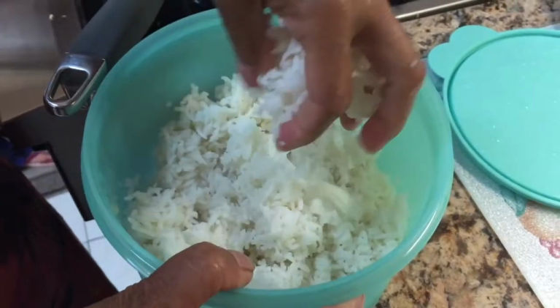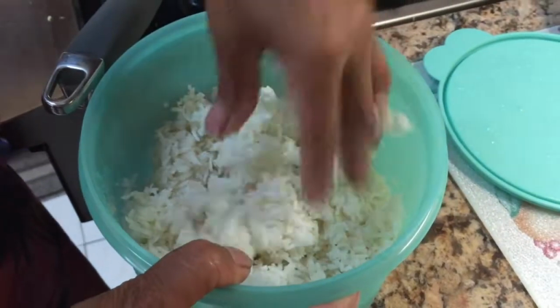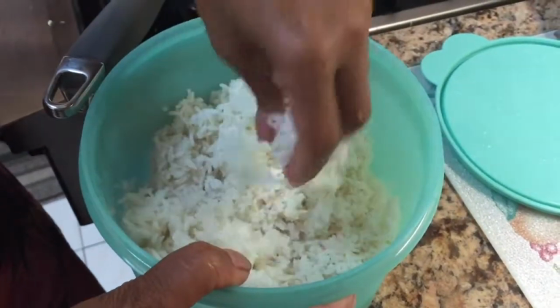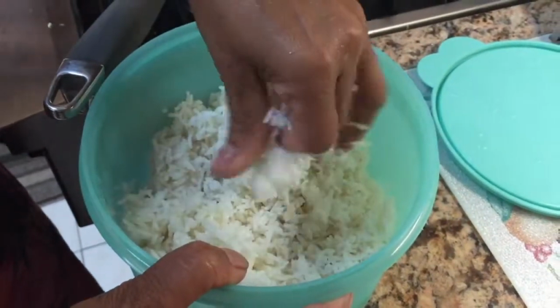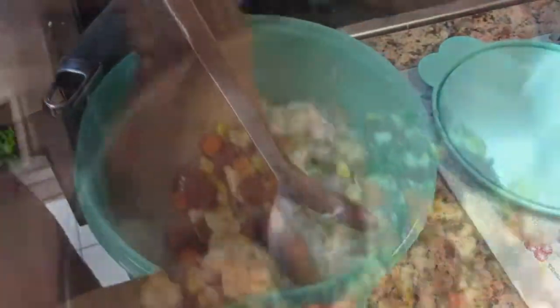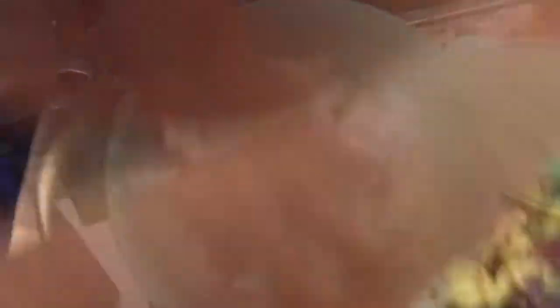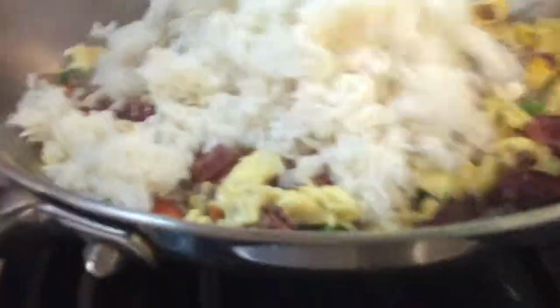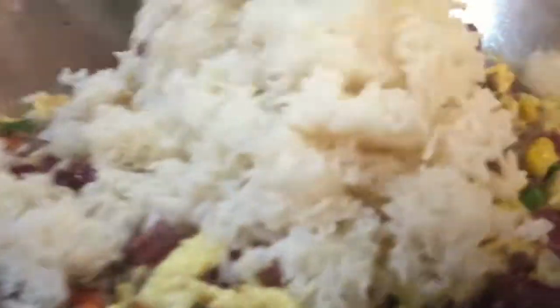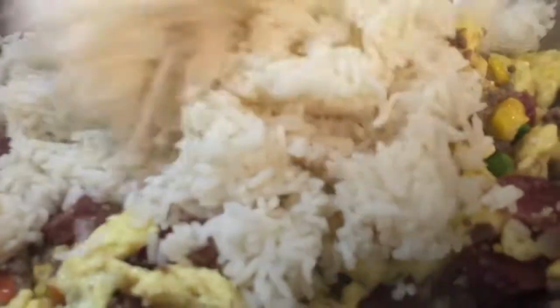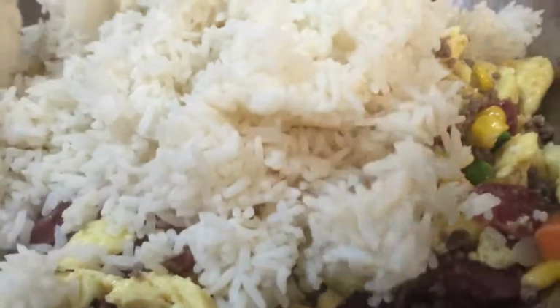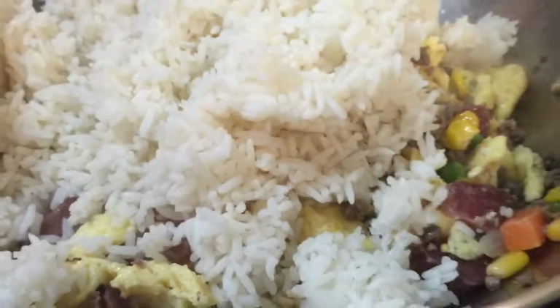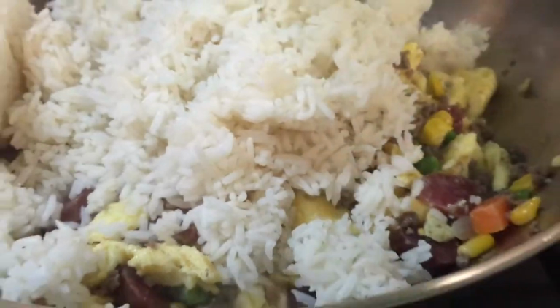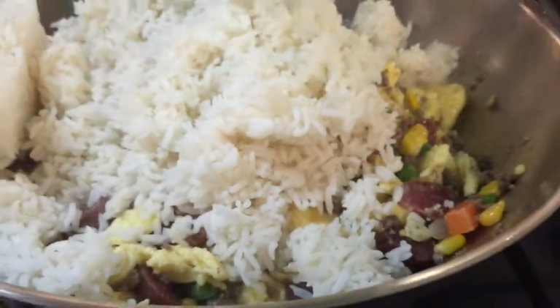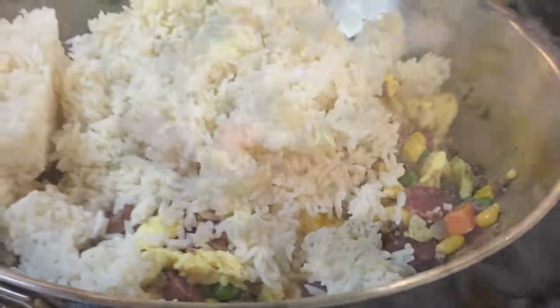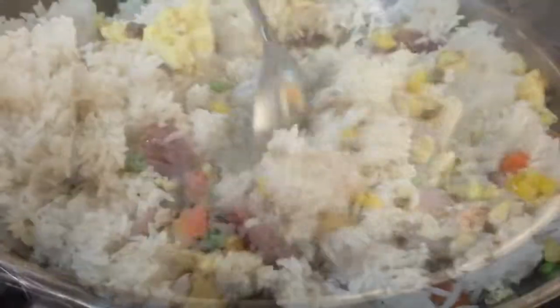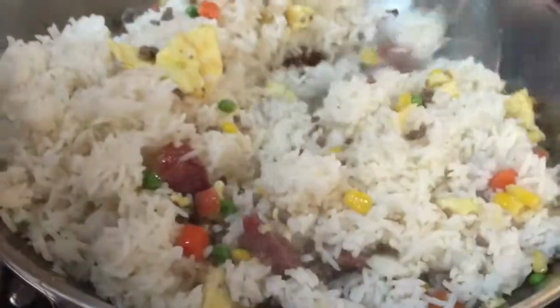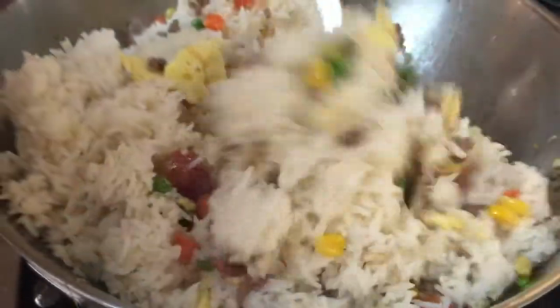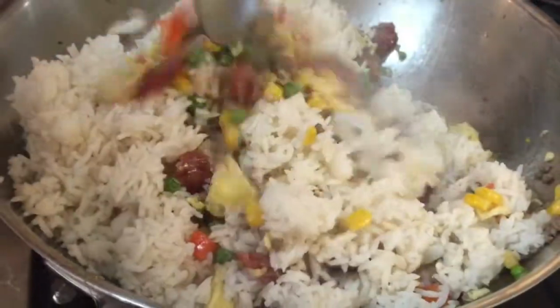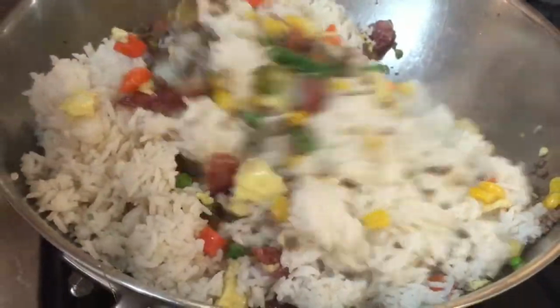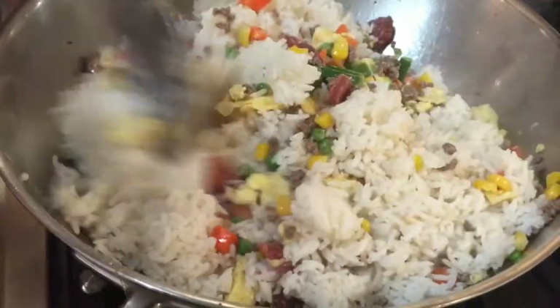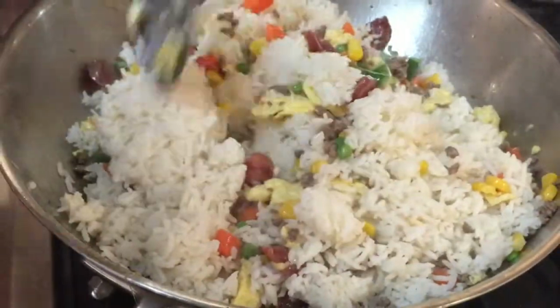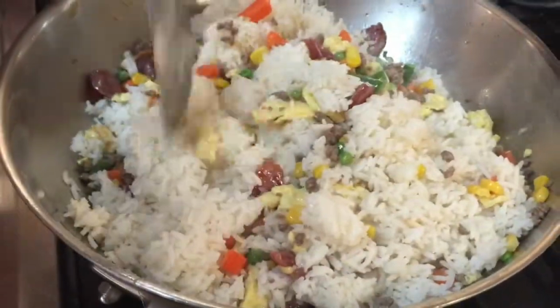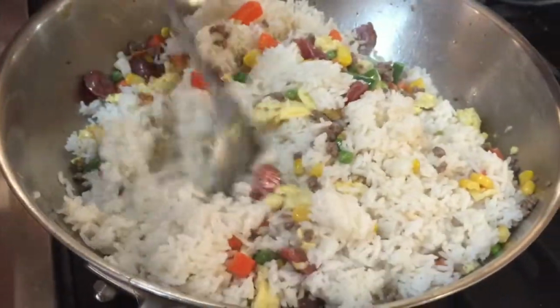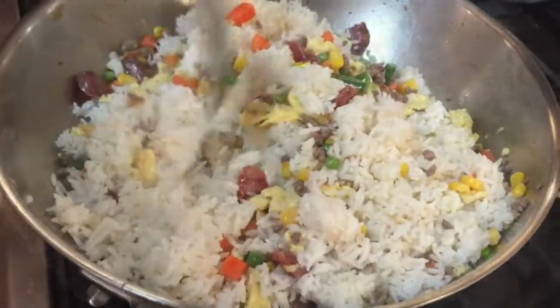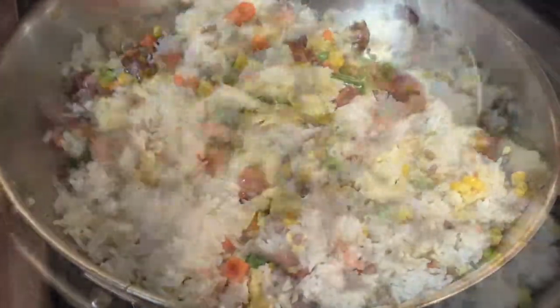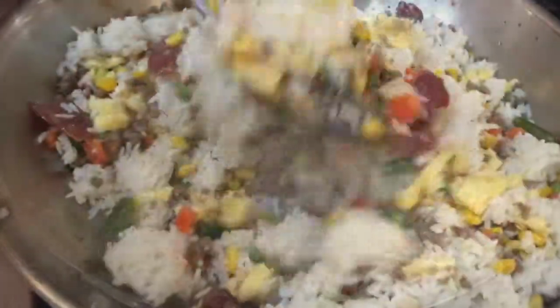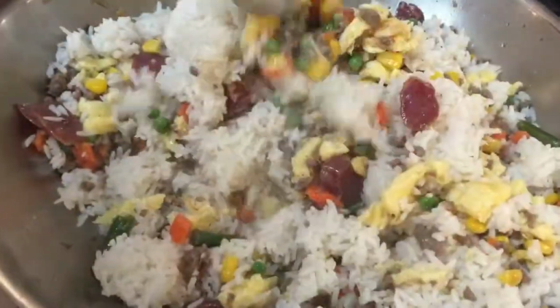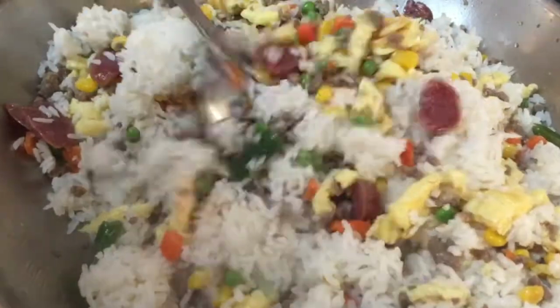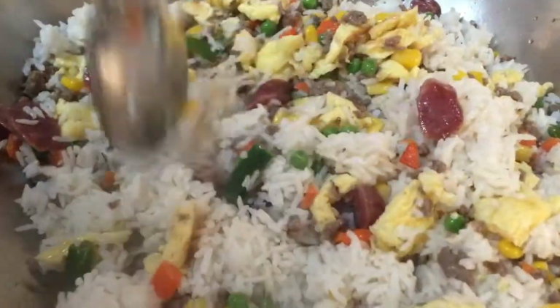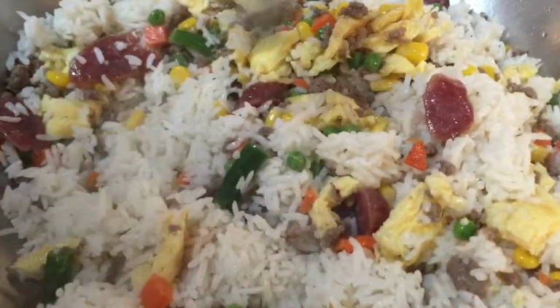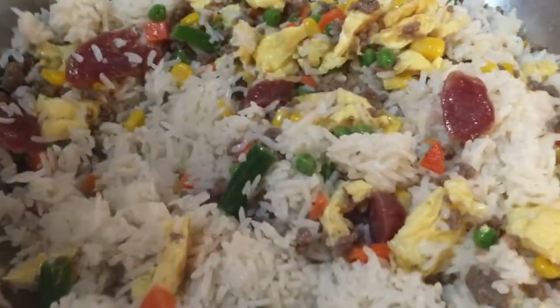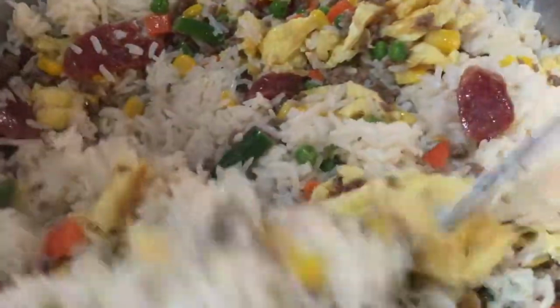I have some rice here which we cooked yesterday — it's nice and cold. You want to let the rice sit and be nice and cold when you make fried rice, so that way it doesn't stick and clump together. So kind of break the rice up, put it in the pan, and just start stirring everything around.